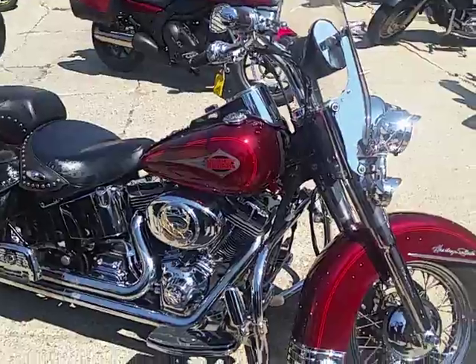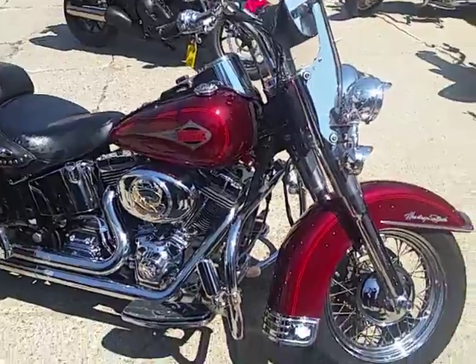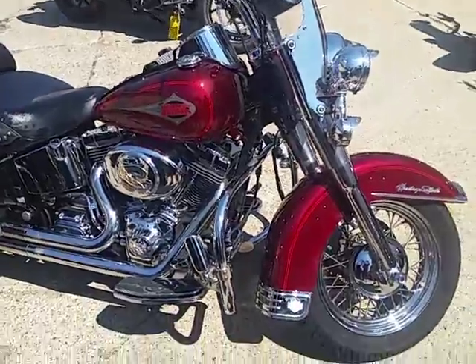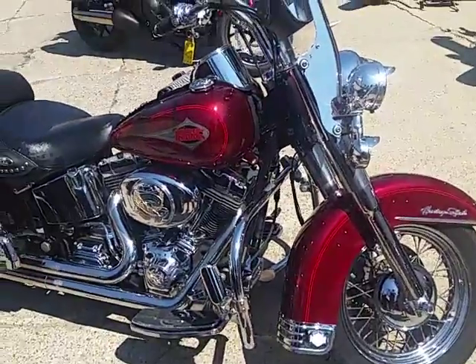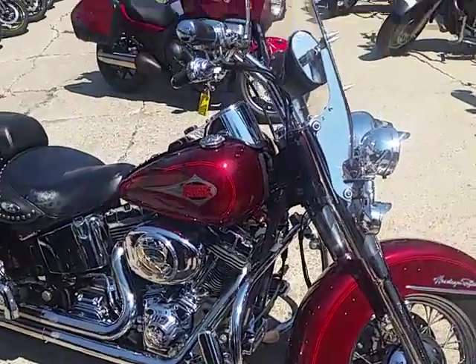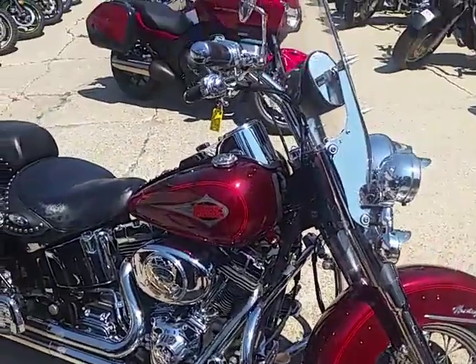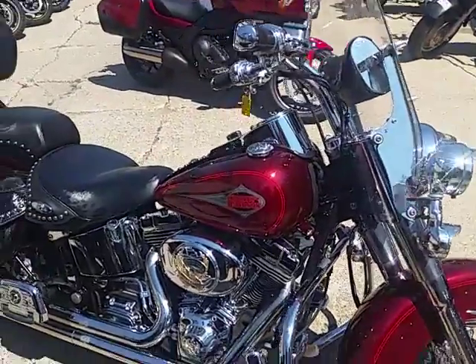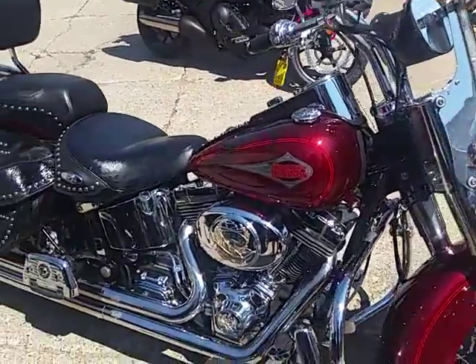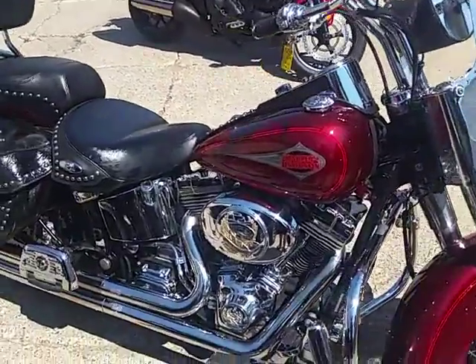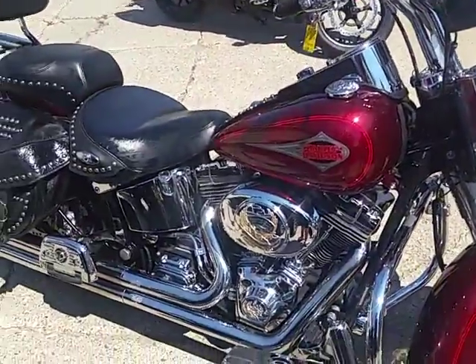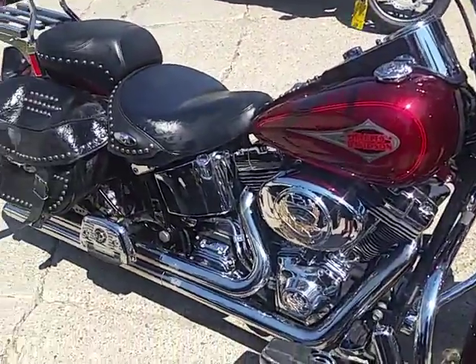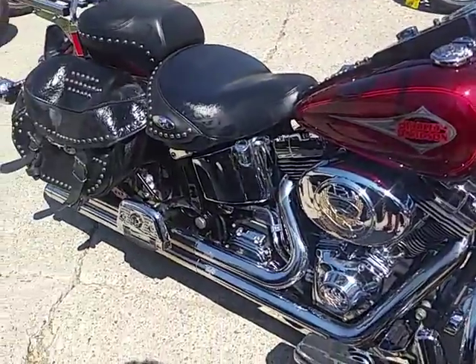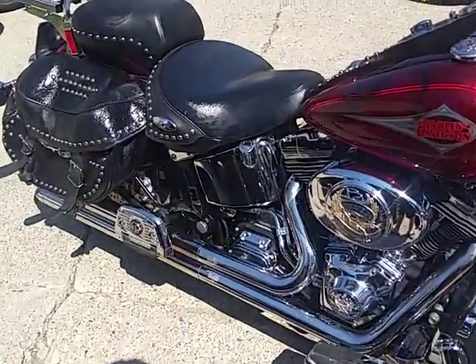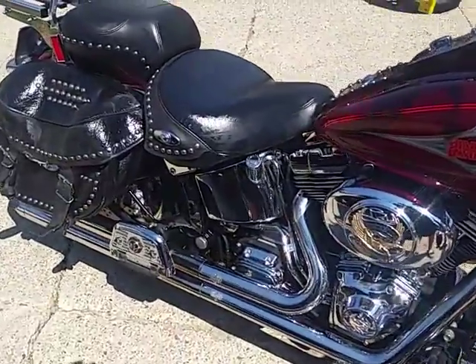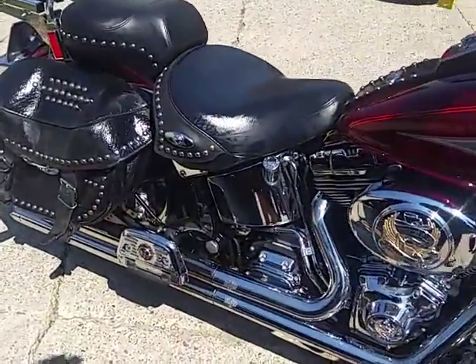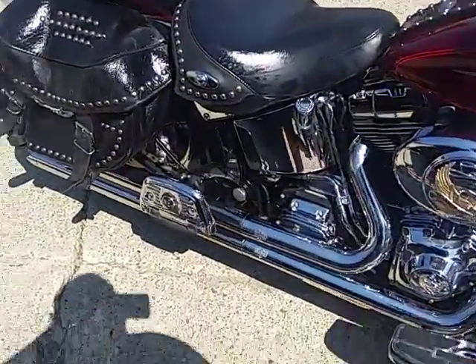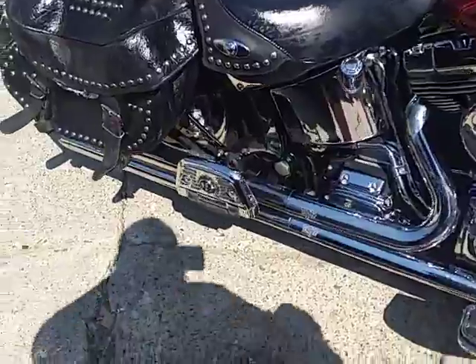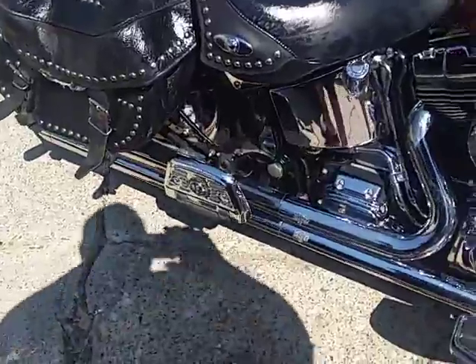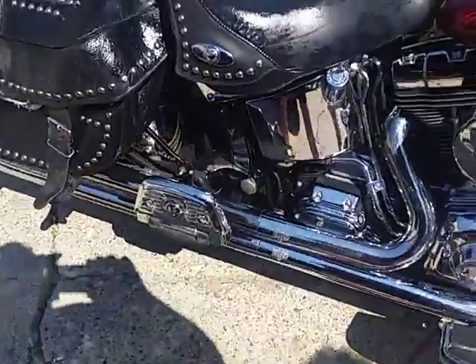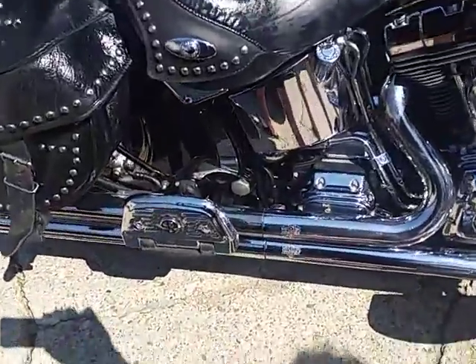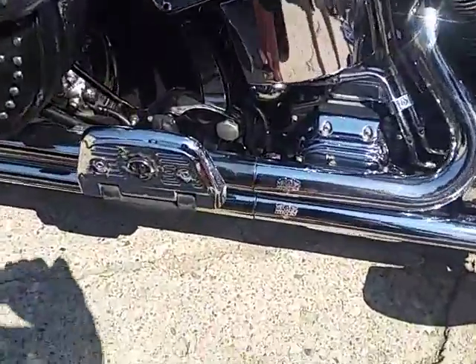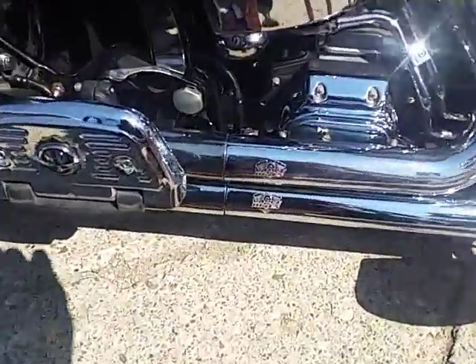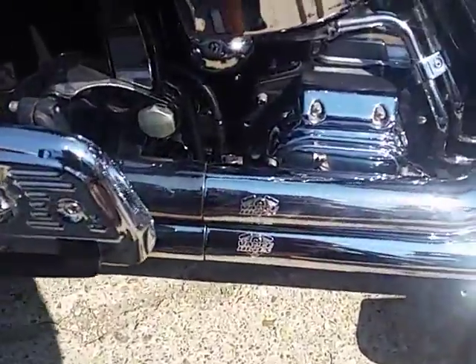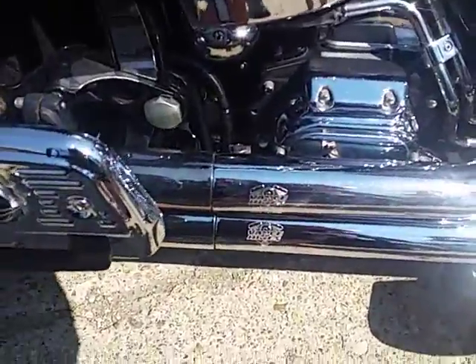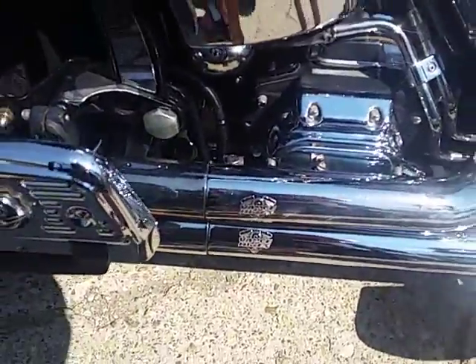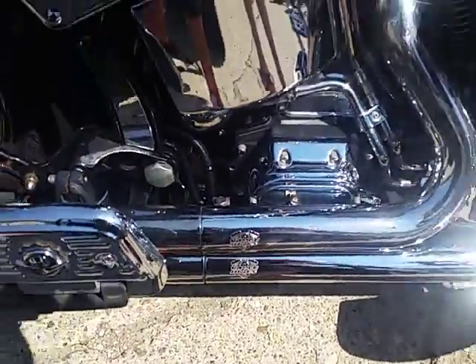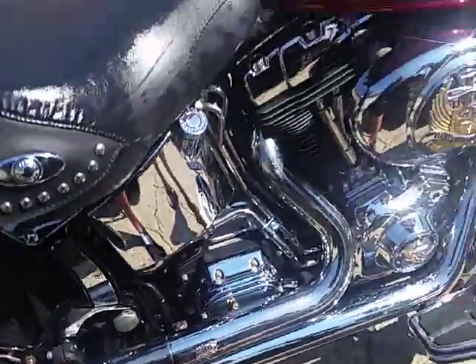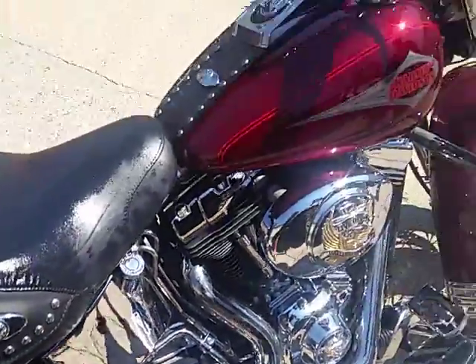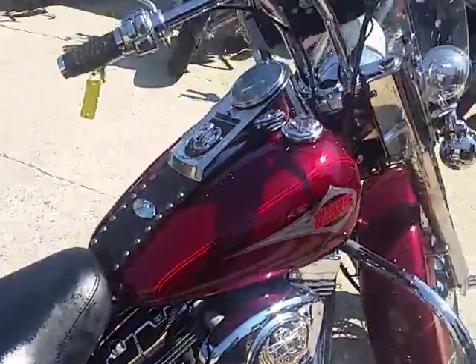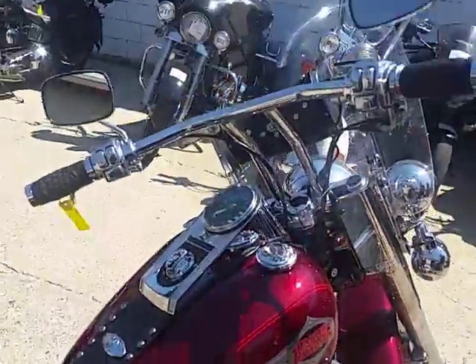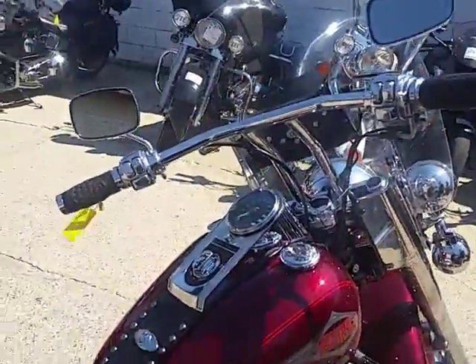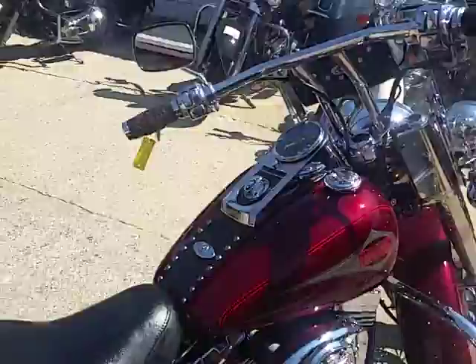Hey everyone, Chad at Approval Powersports. What we're looking at here is a 2000 used Harley-Davidson Heritage Softail Classic for sale. It's only $5,800.